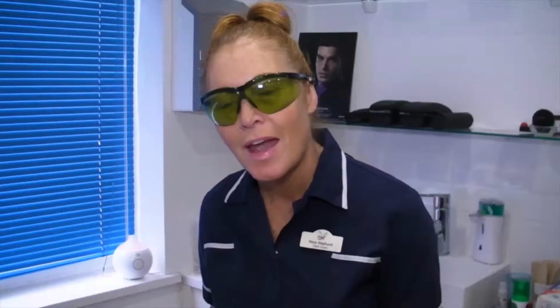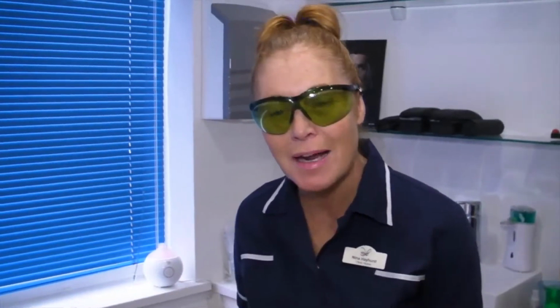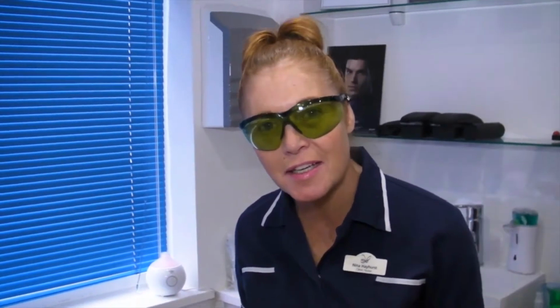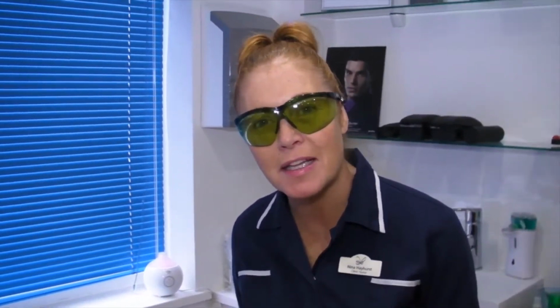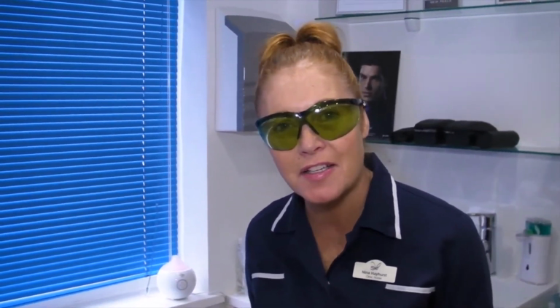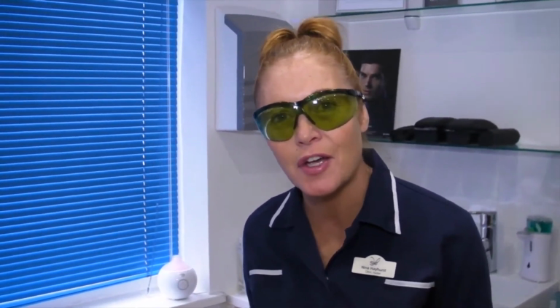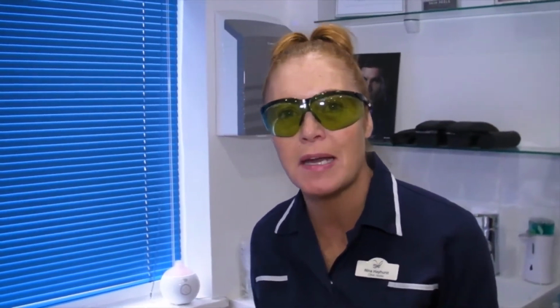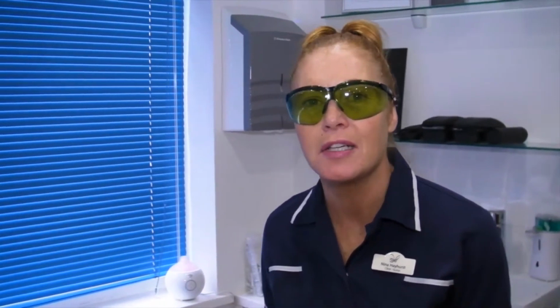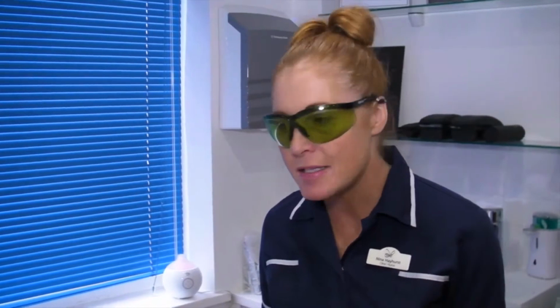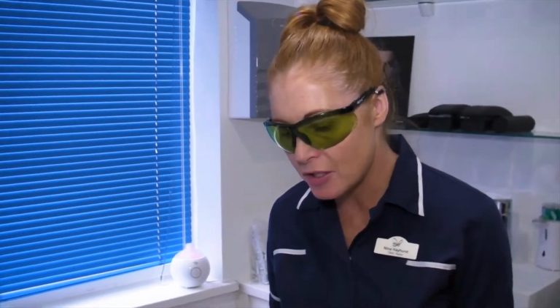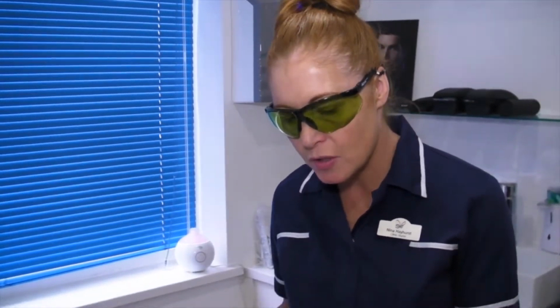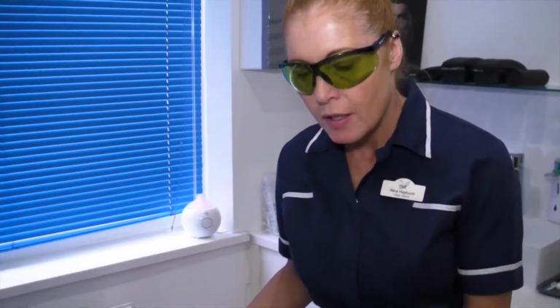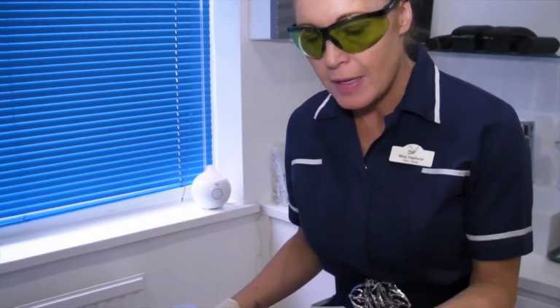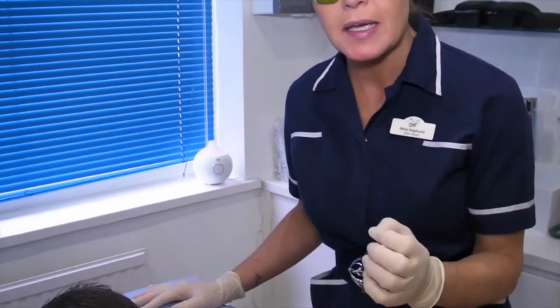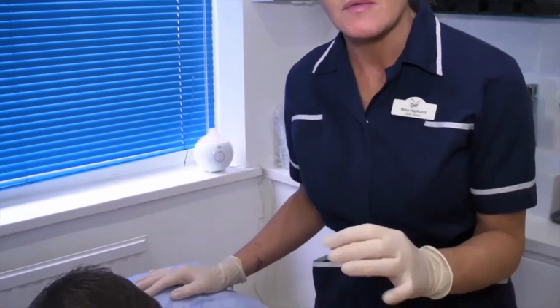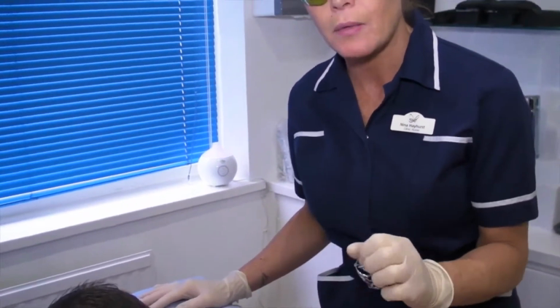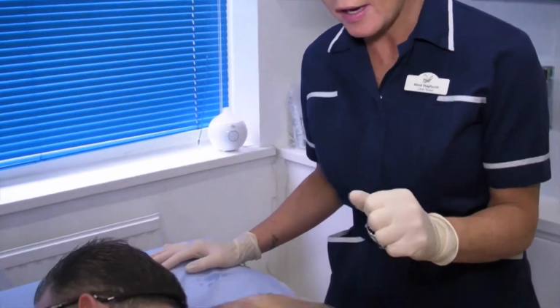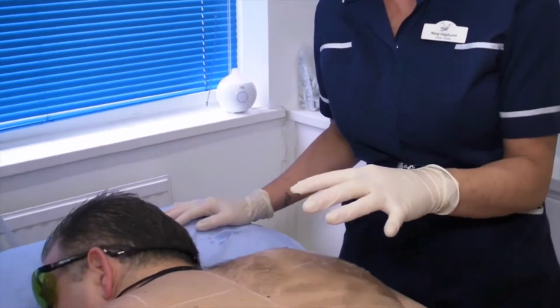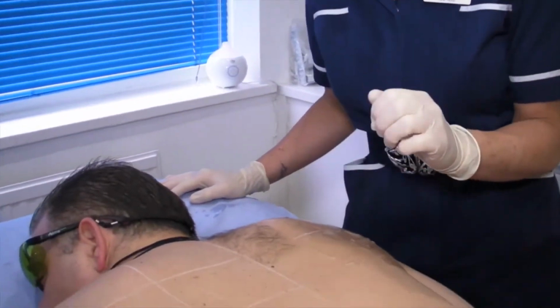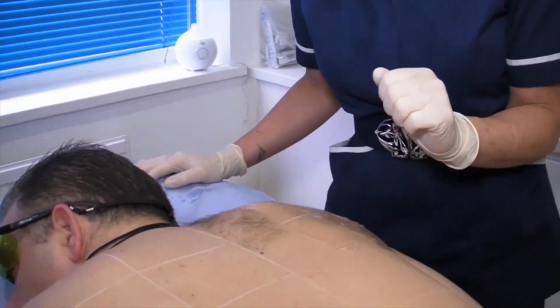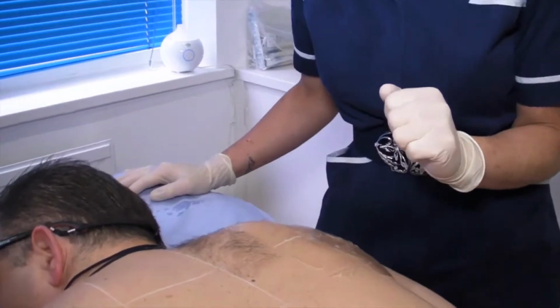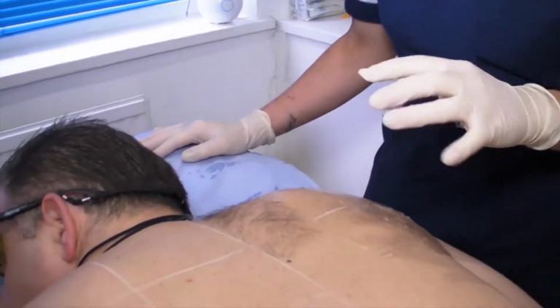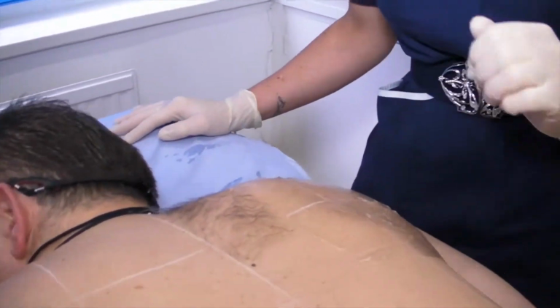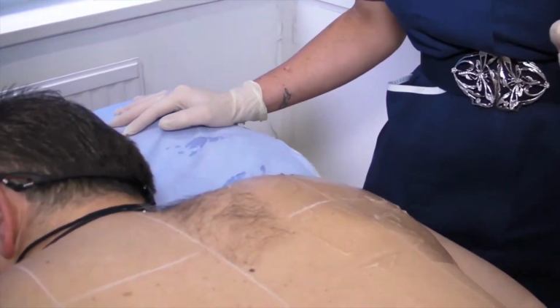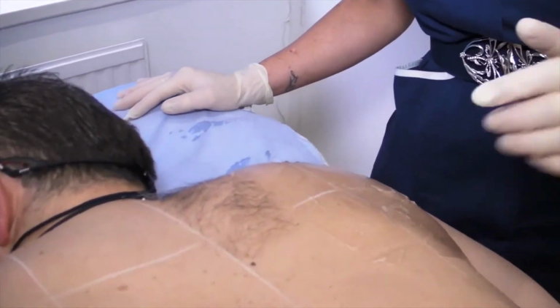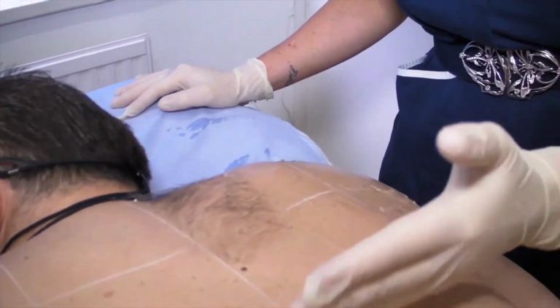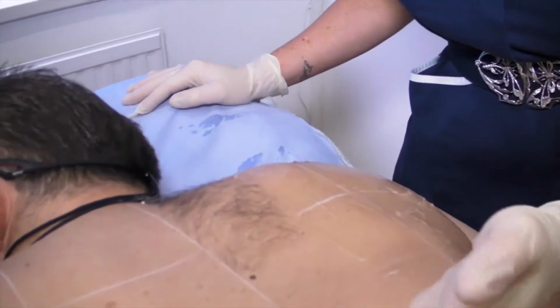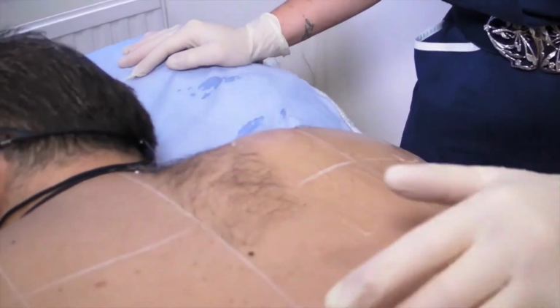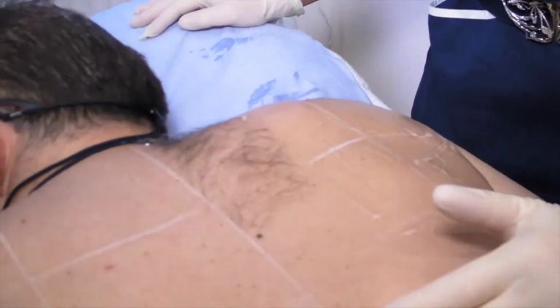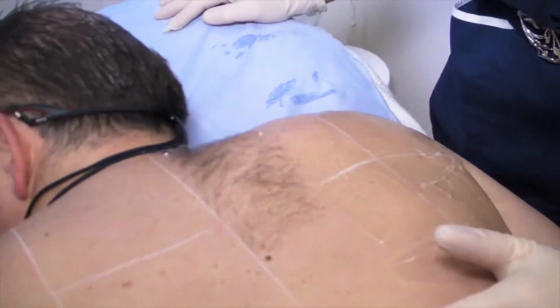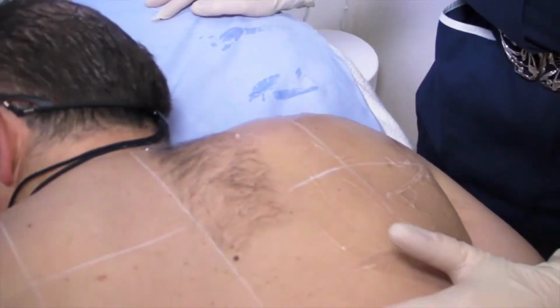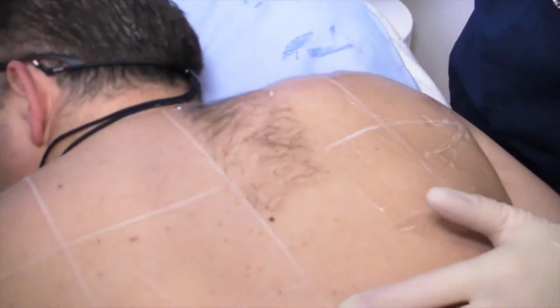Hi, my name's Nina. I'm the clinic nurse here at Canova Medical. And today I just want to explain why we have to shave before treatments, before the laser hair treatments.